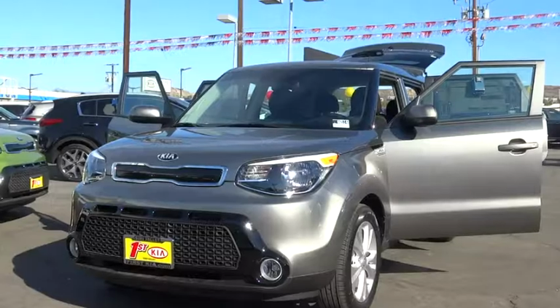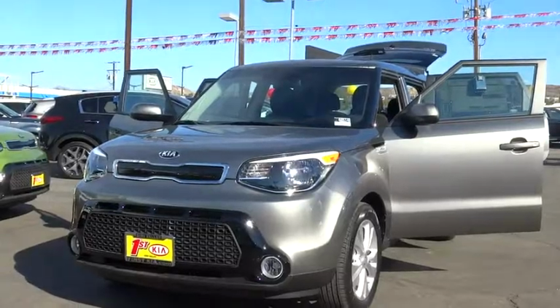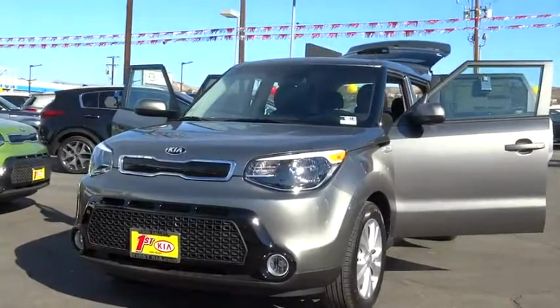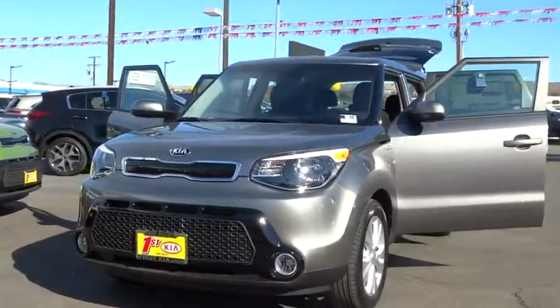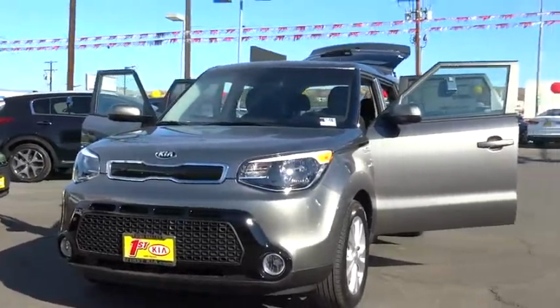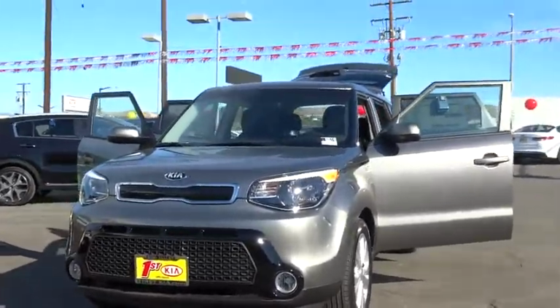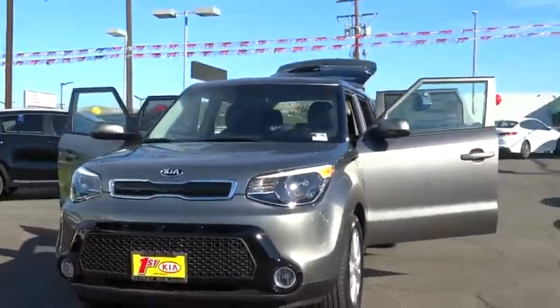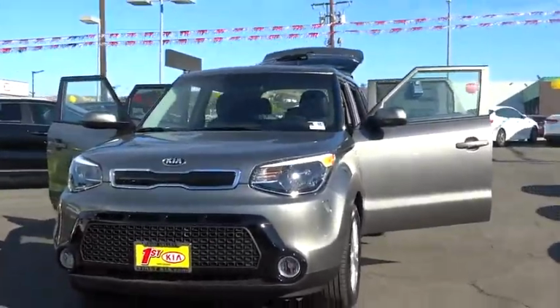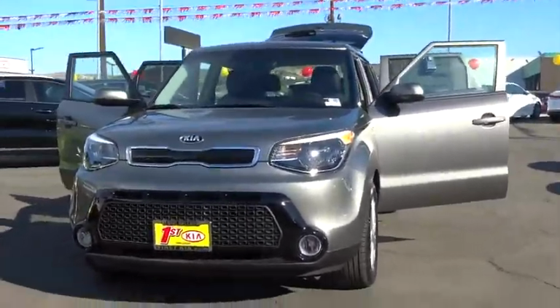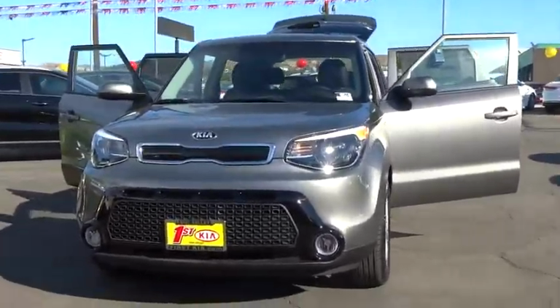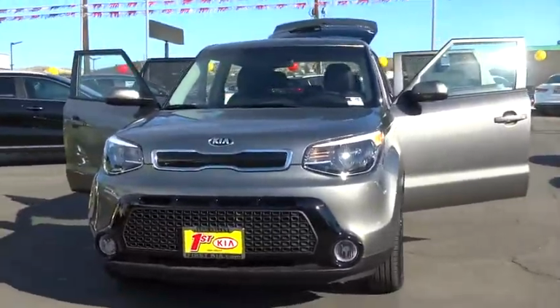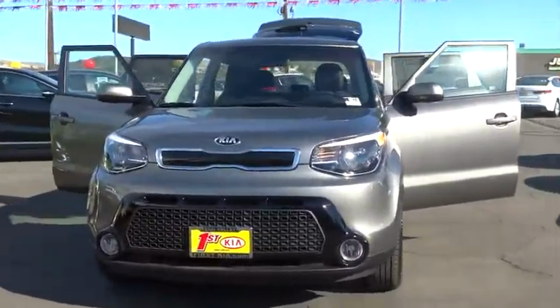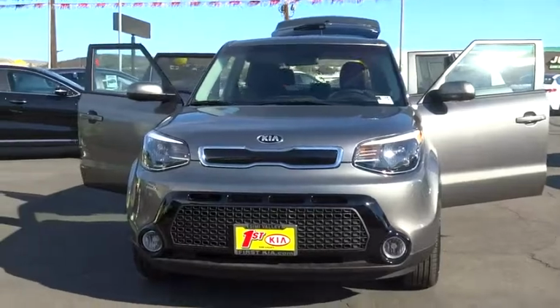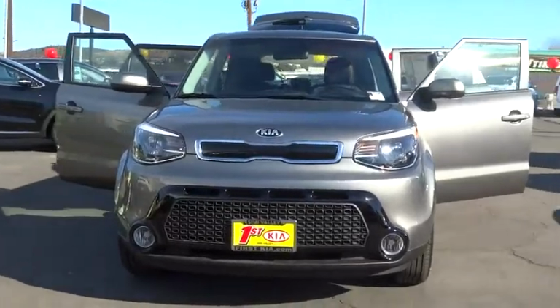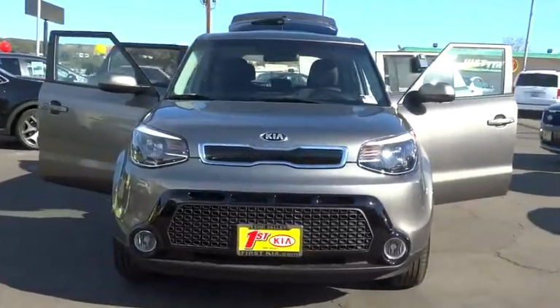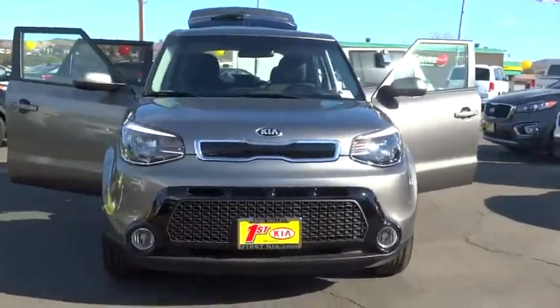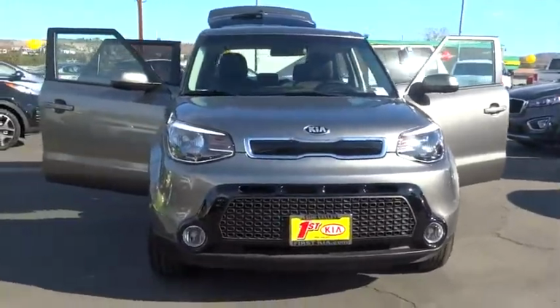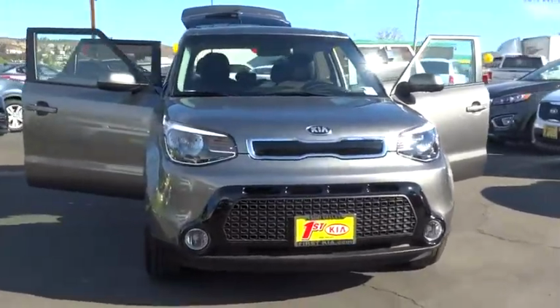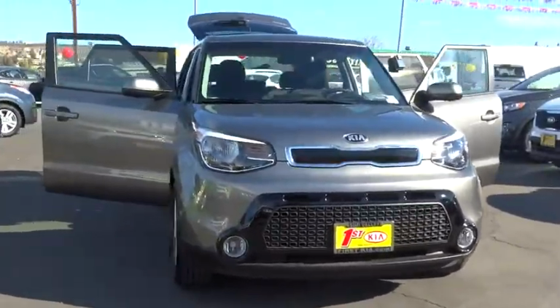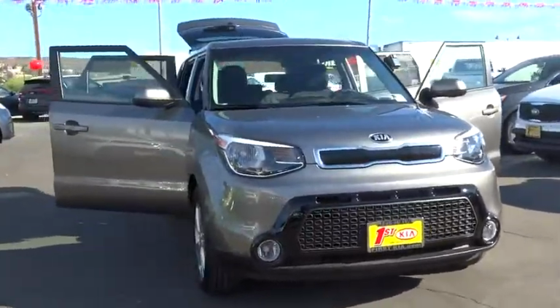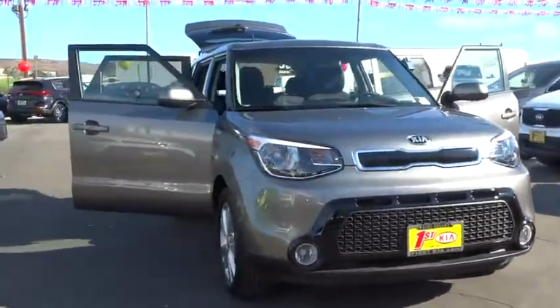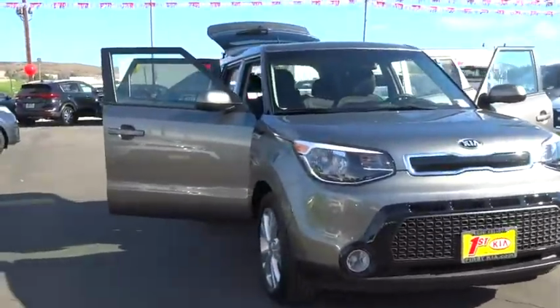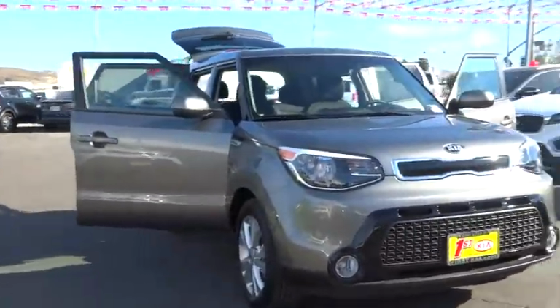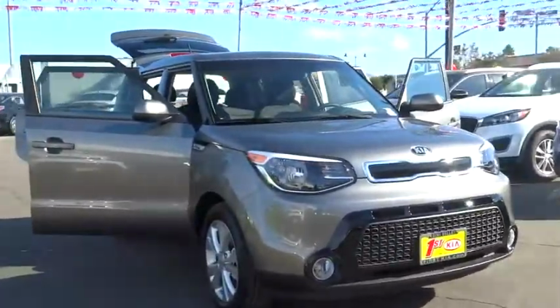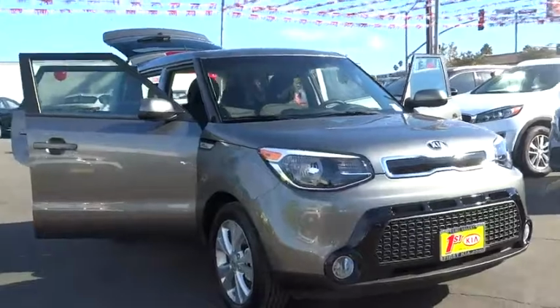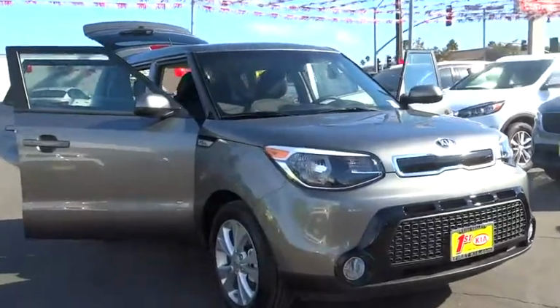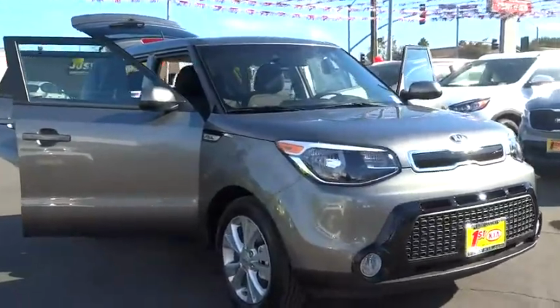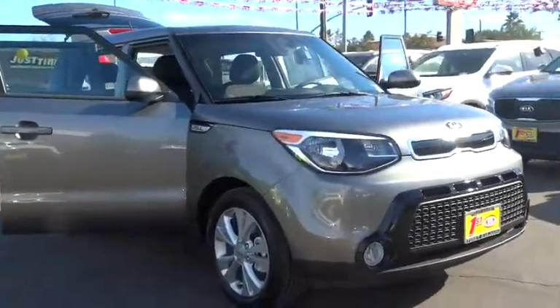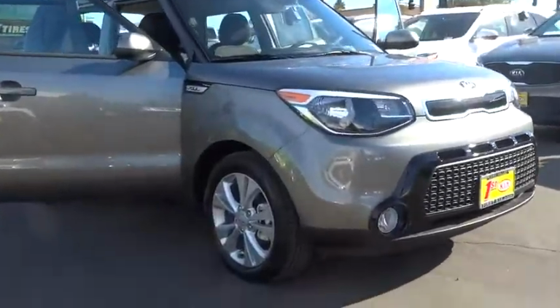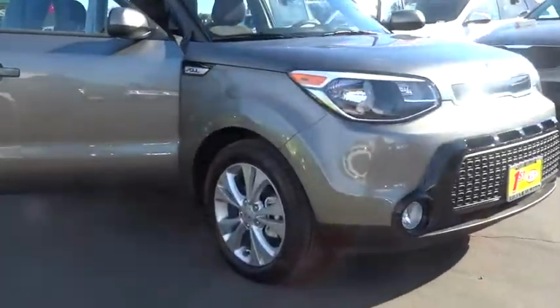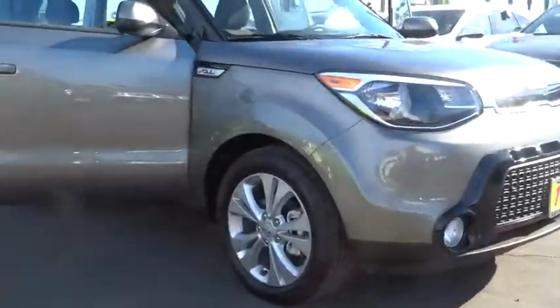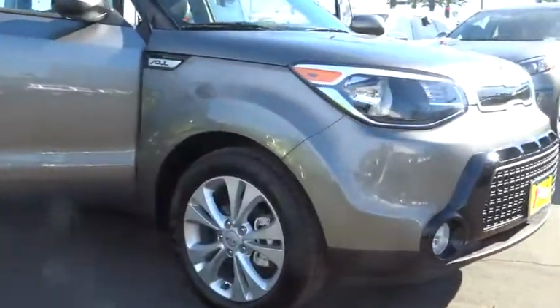The 2017 Kia Sorento. The Kia Sorento is a comfortable riding, powerful compact SUV loaded with impressive standard features. Take one look at its stylish, sleek design and you'll want to cross over to a Sorento.